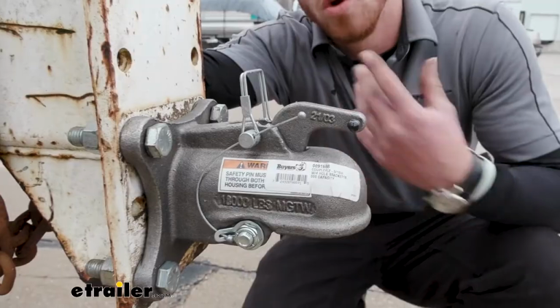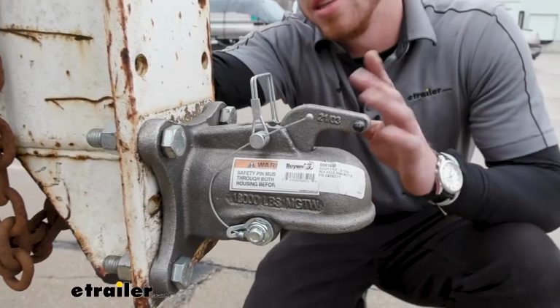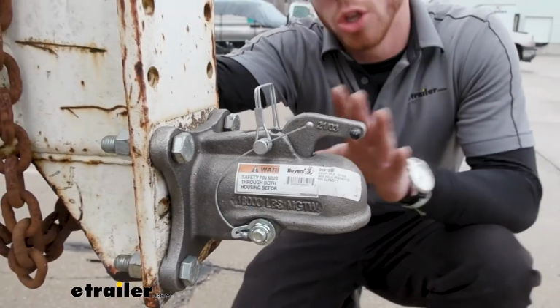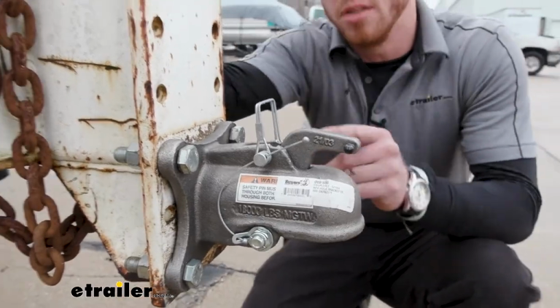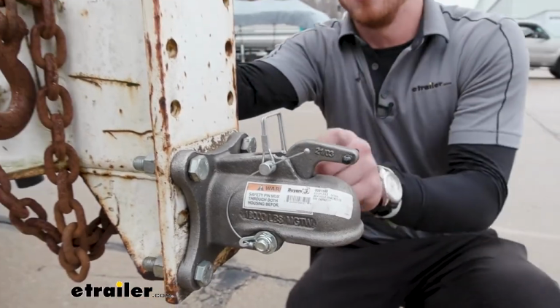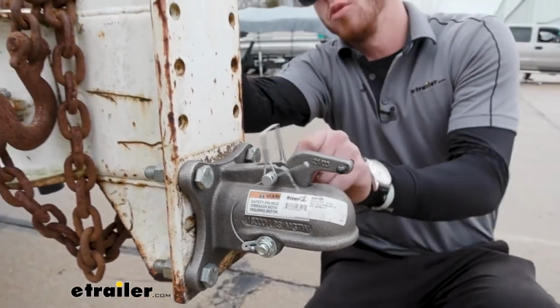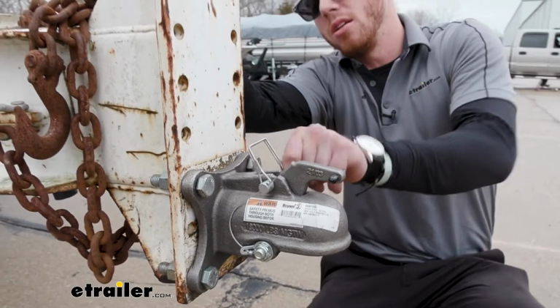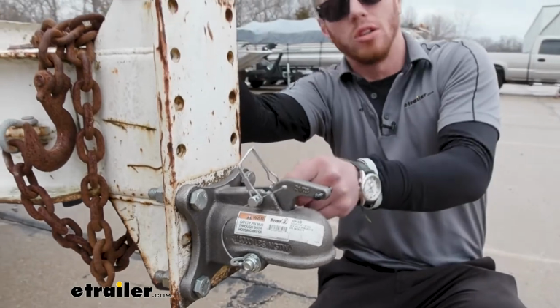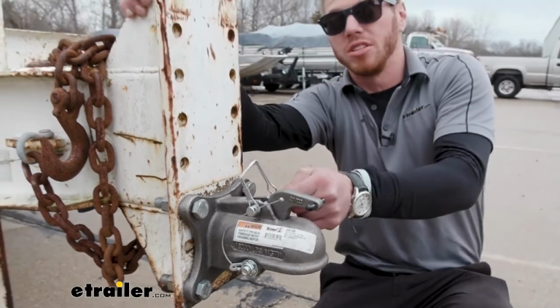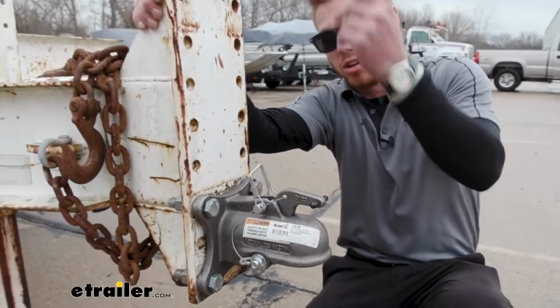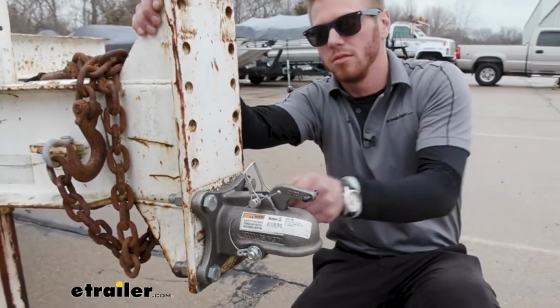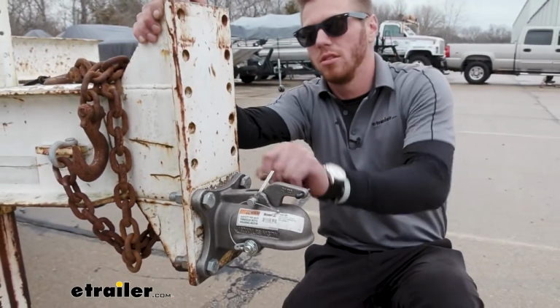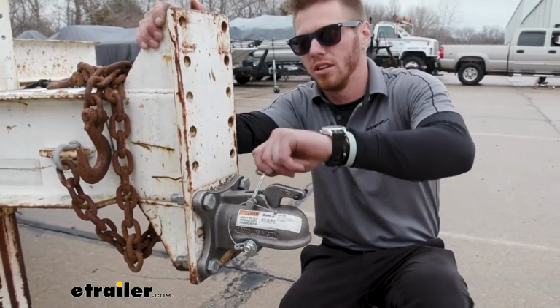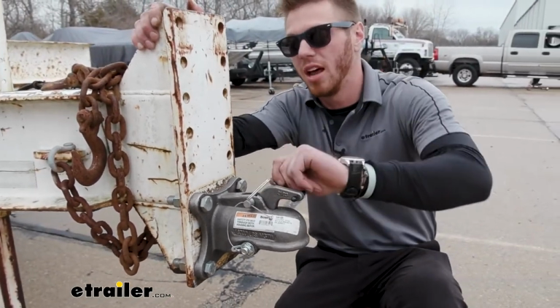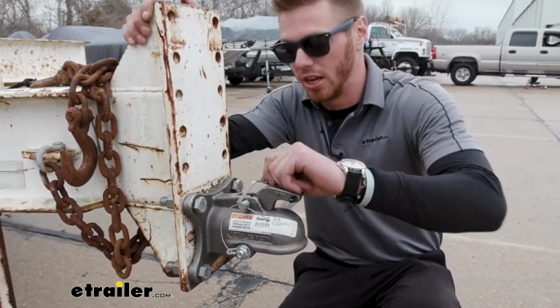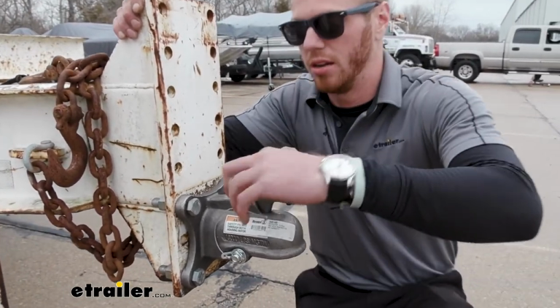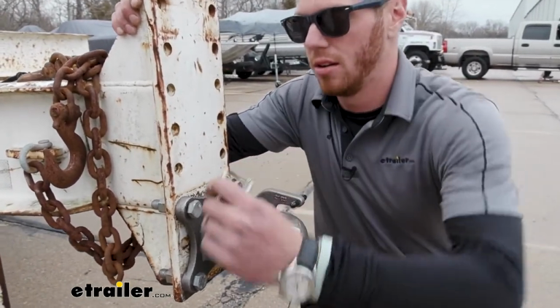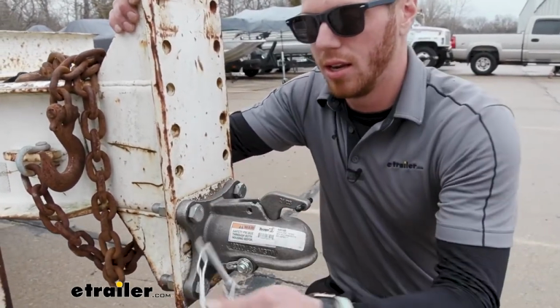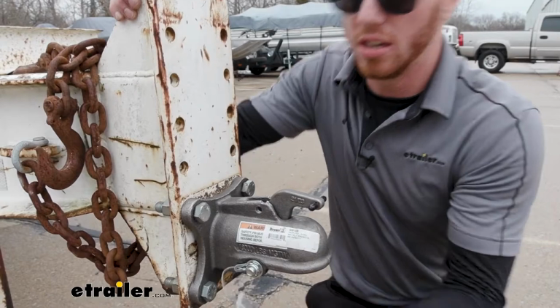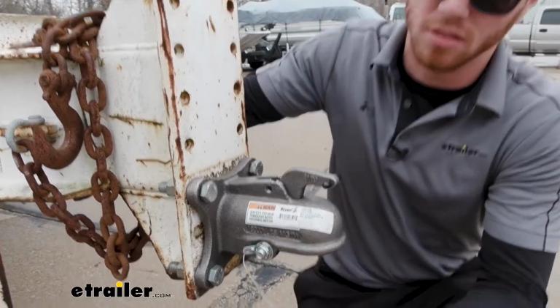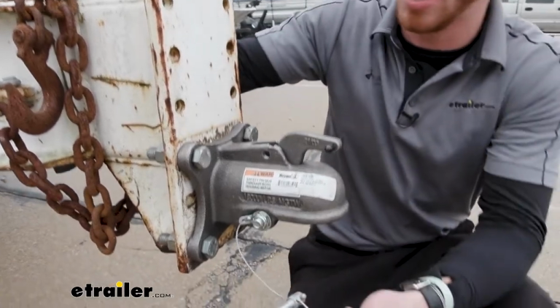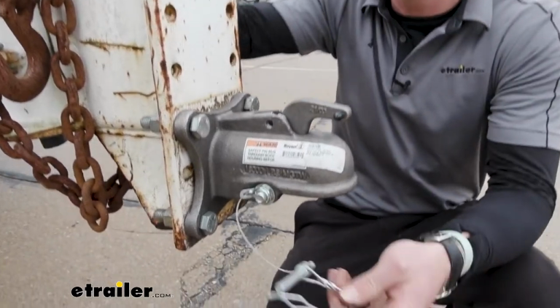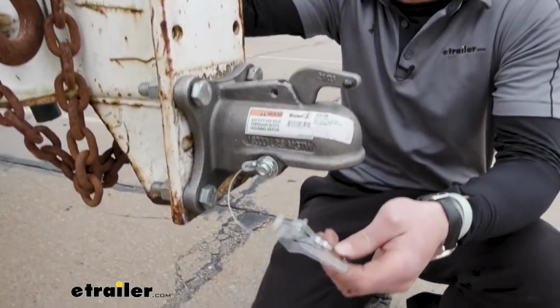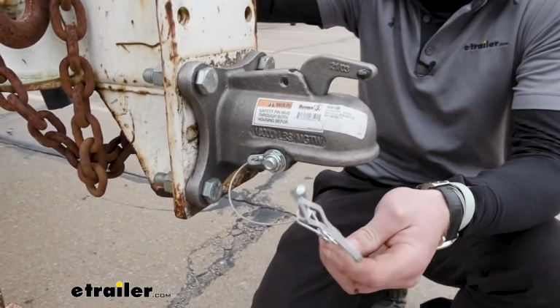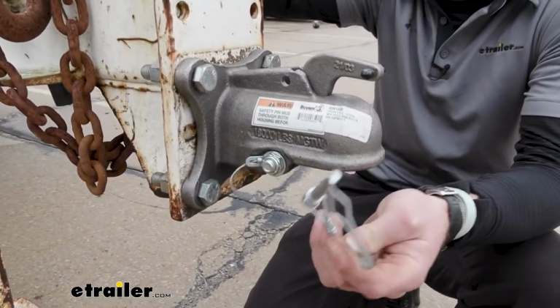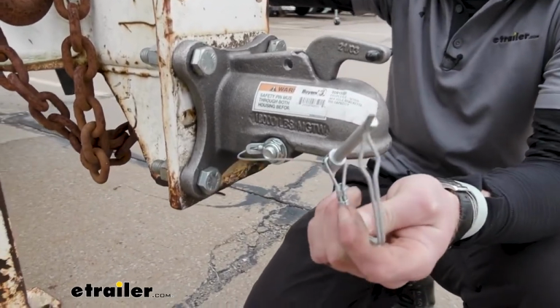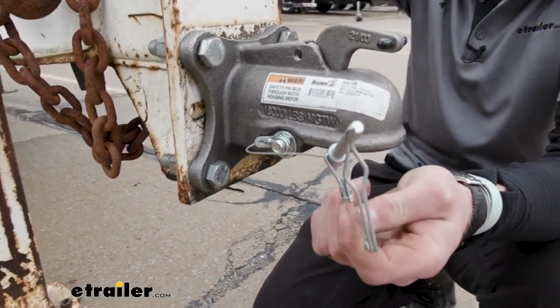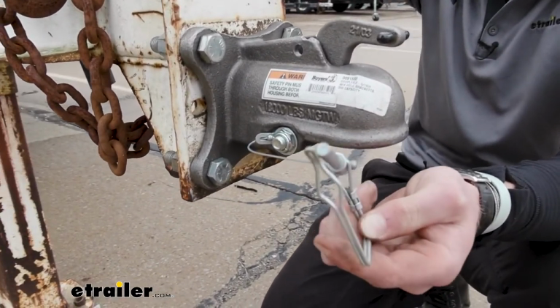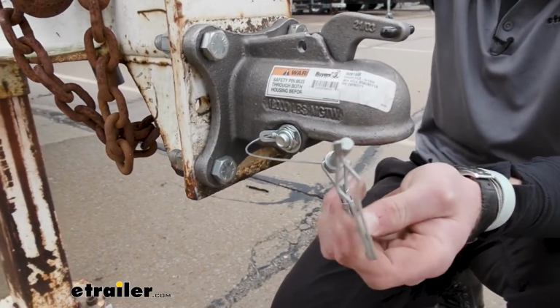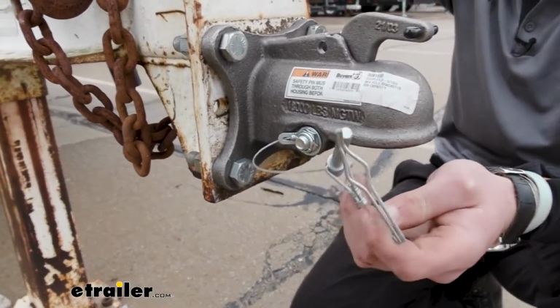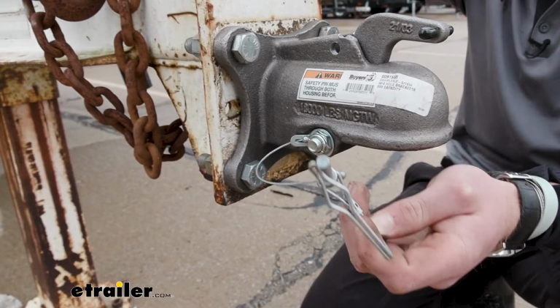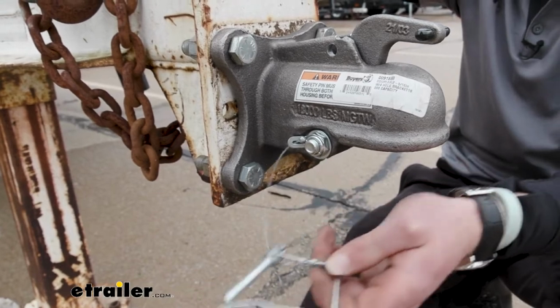One thing I think is really neat about this — it comes with a pin, so you don't have to buy one separately. And another thing about it, it's connected with a cable. So I lose things all the time, but when there's a cable connecting it, I'm not going to lose it.